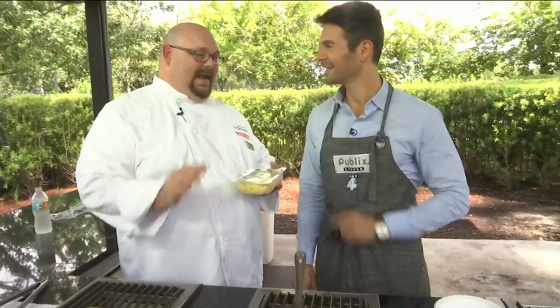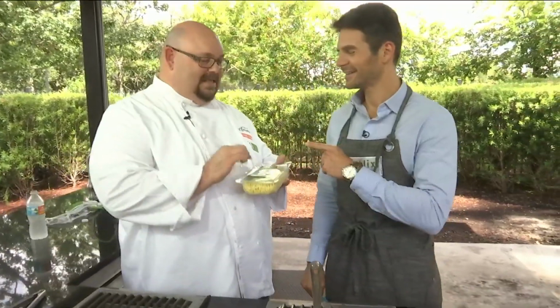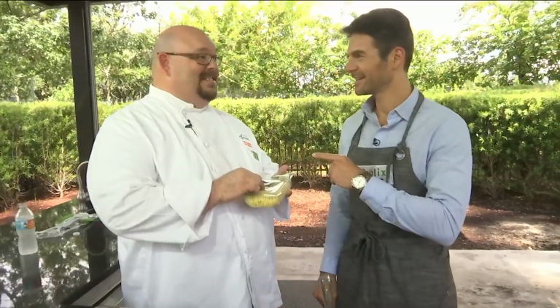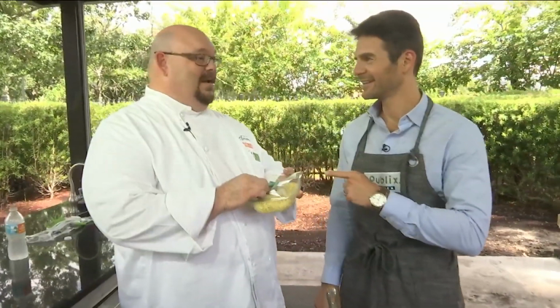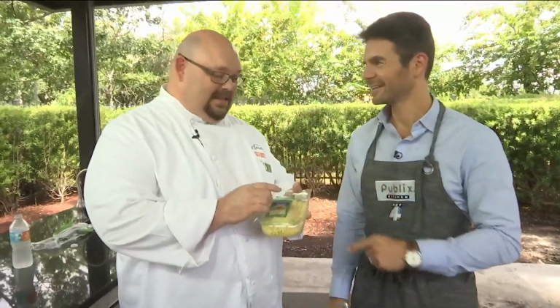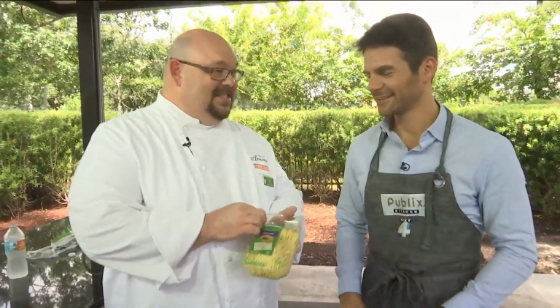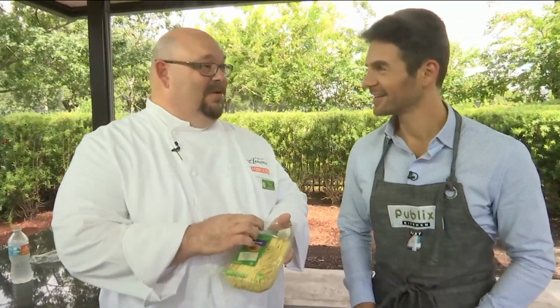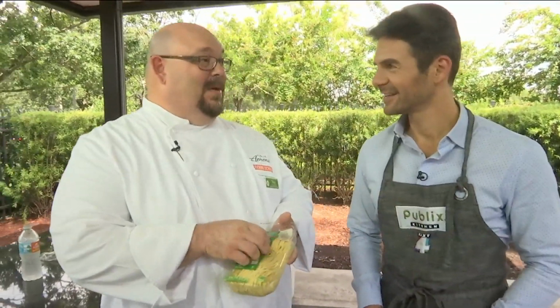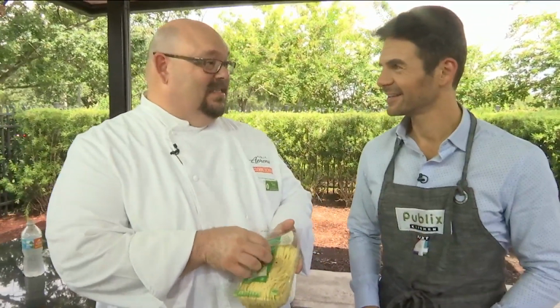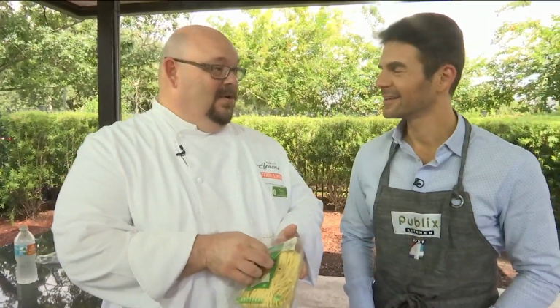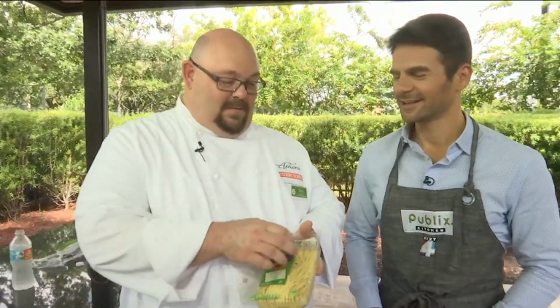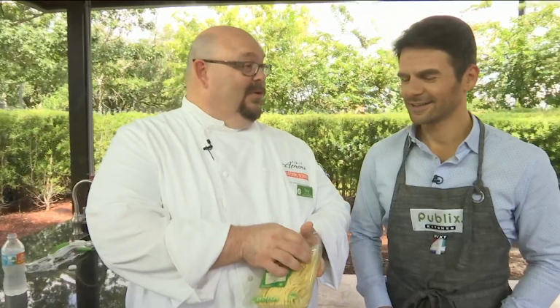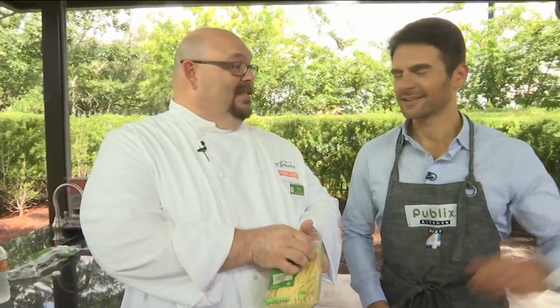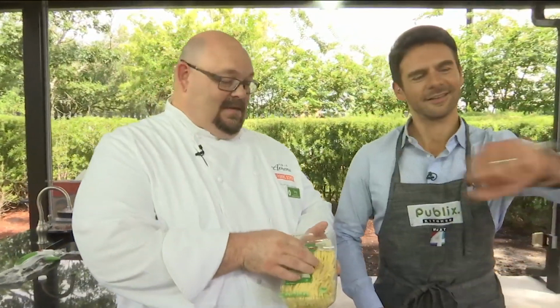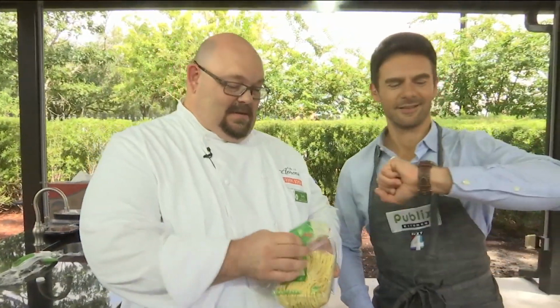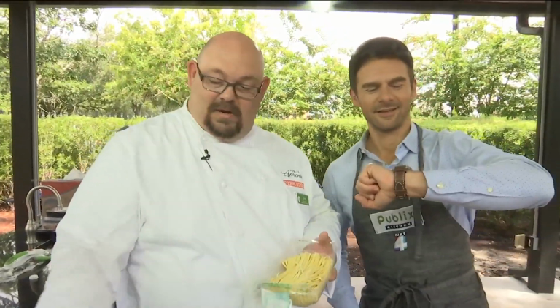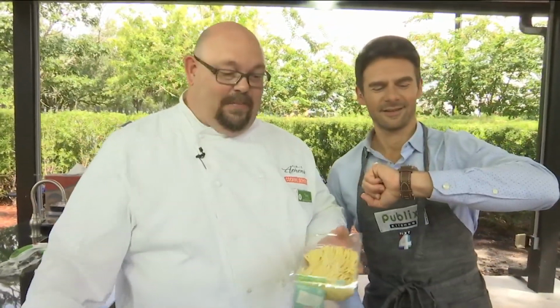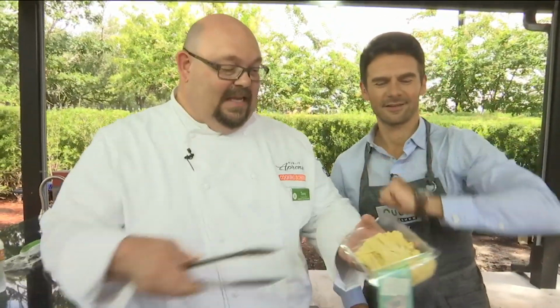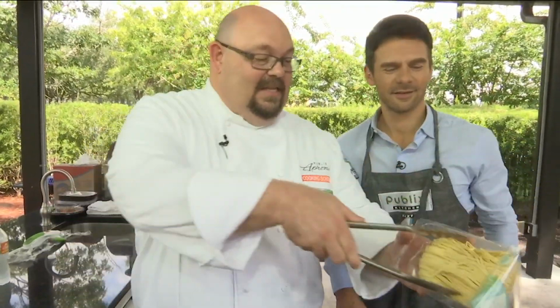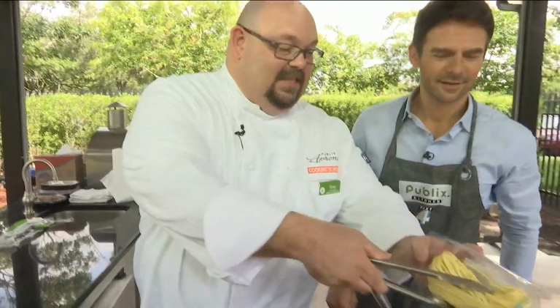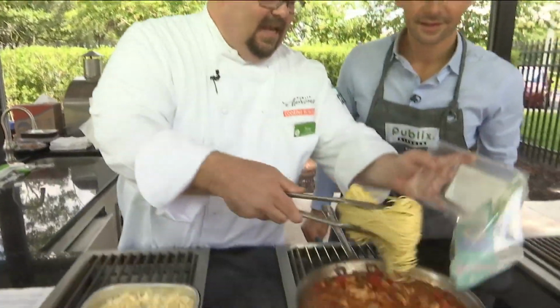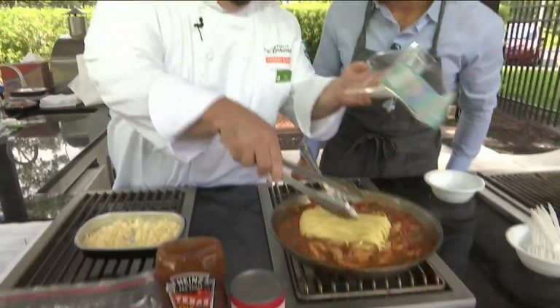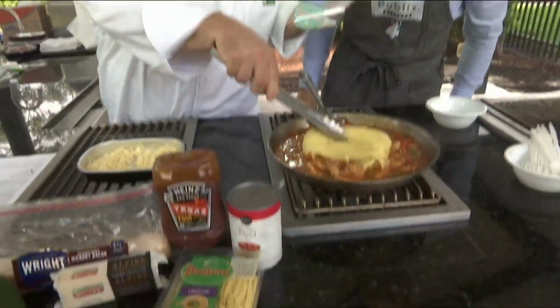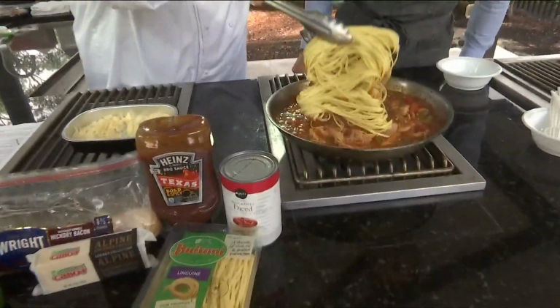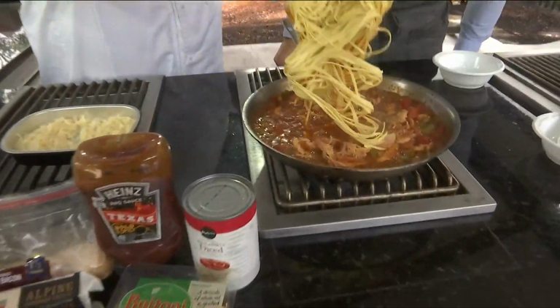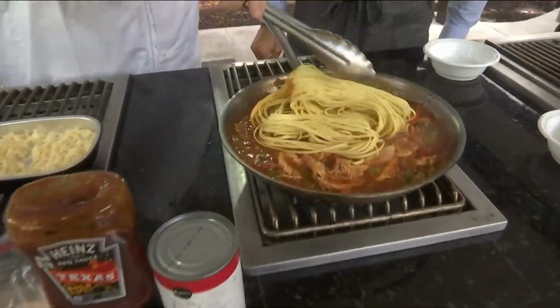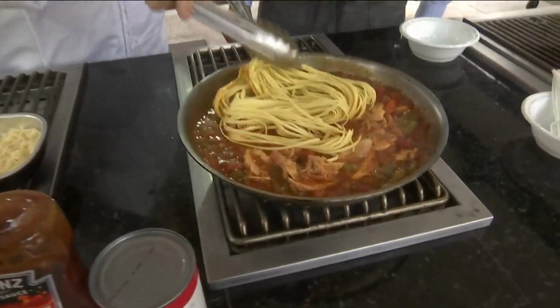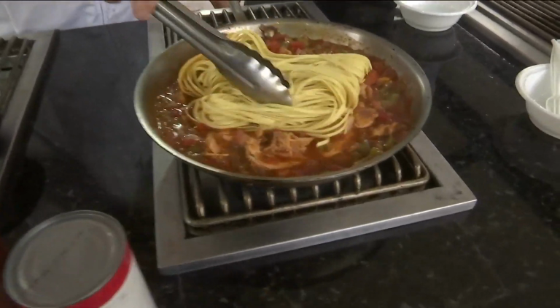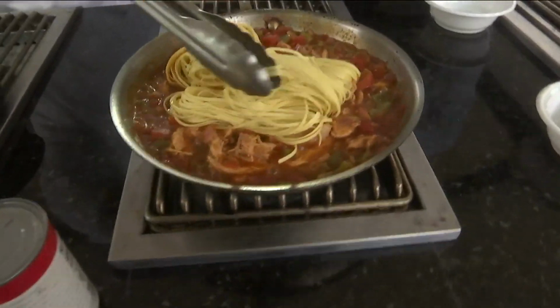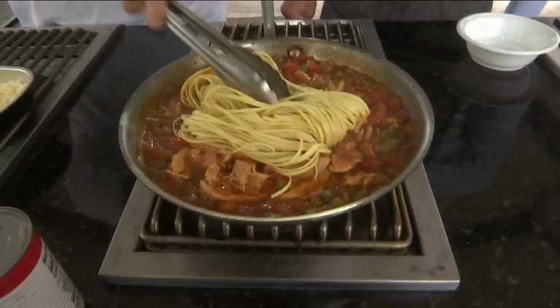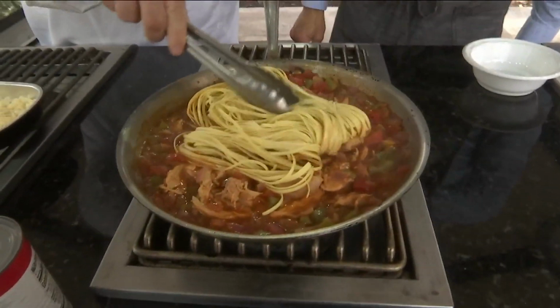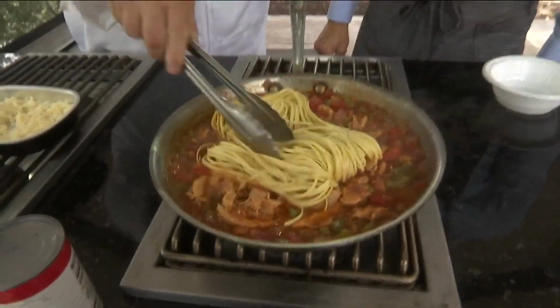I've got to get this pasta in there. You guys notice this is the three-minute pasta, so we've got three minutes. We're going to get the pasta into this dish, and then we'll talk about everything else that's in there.